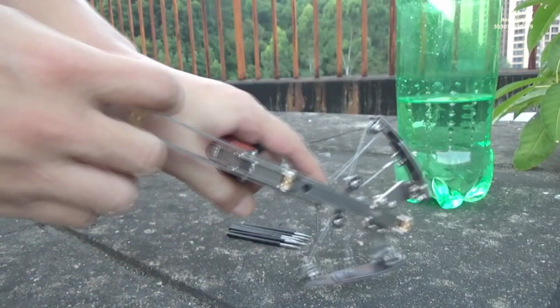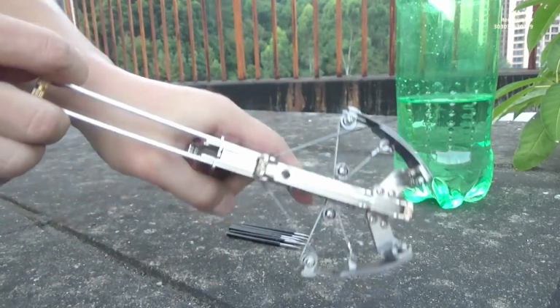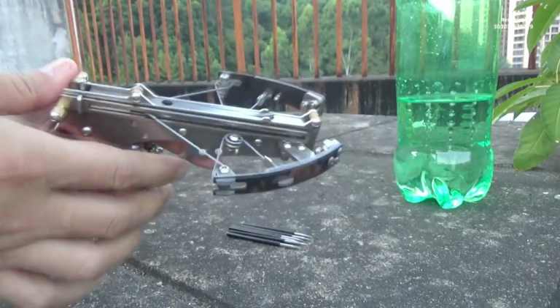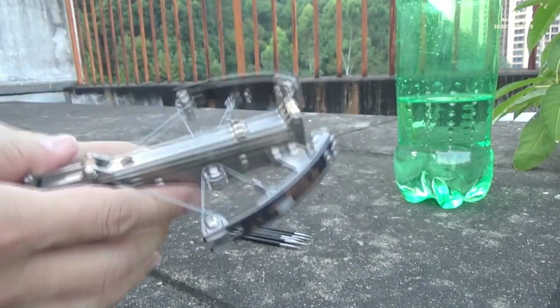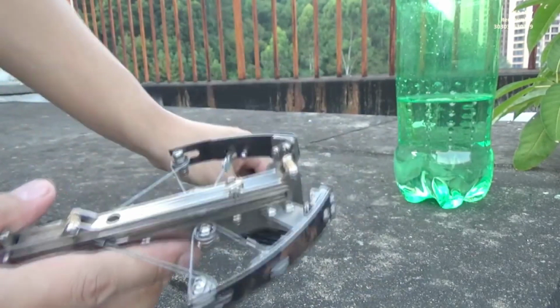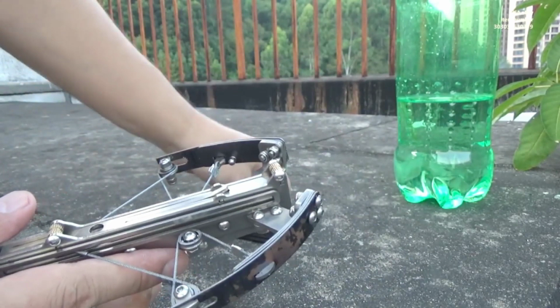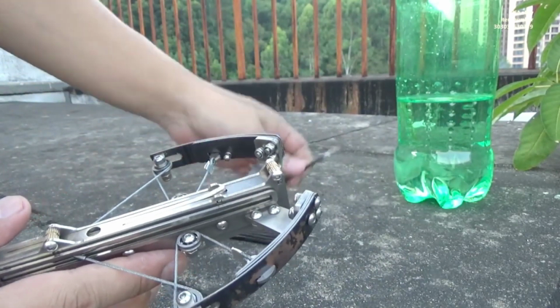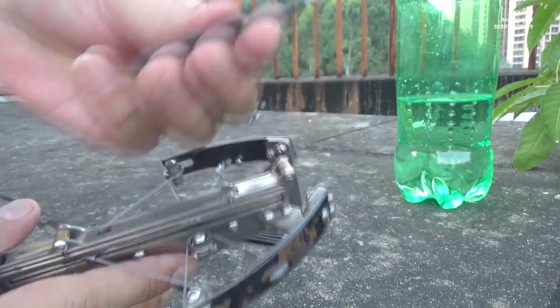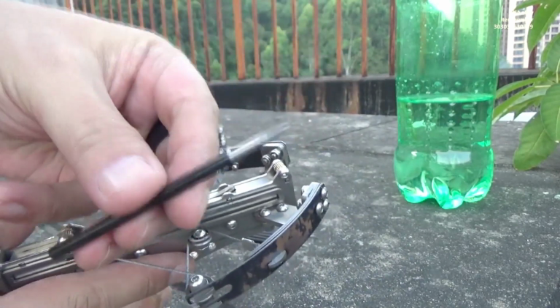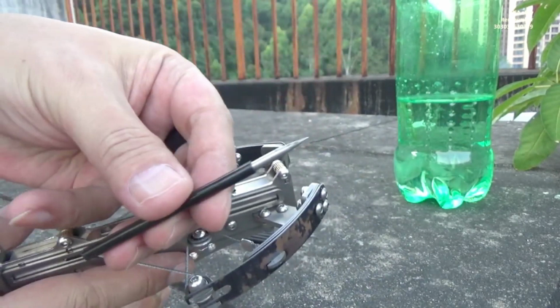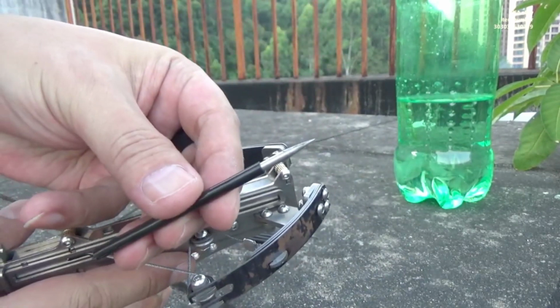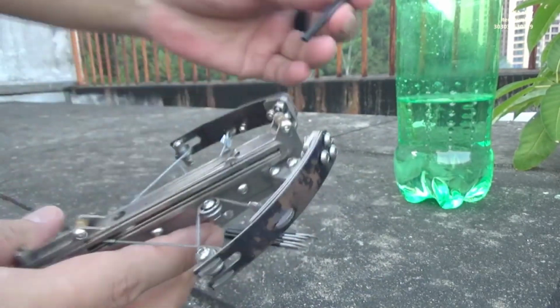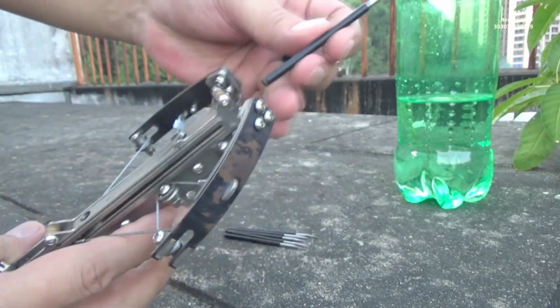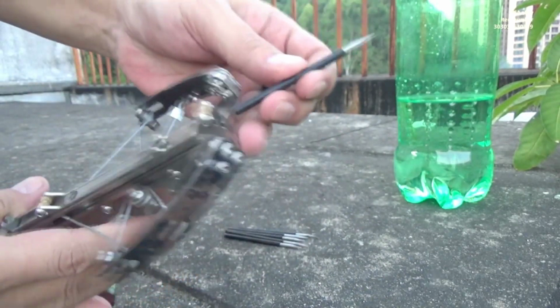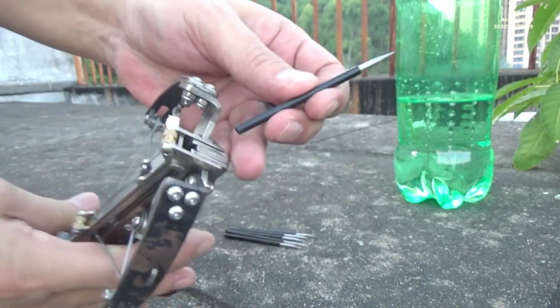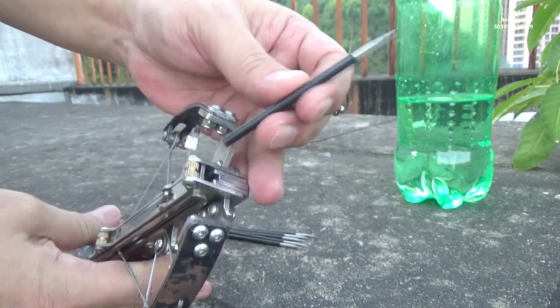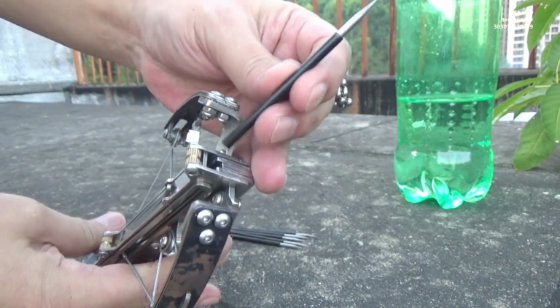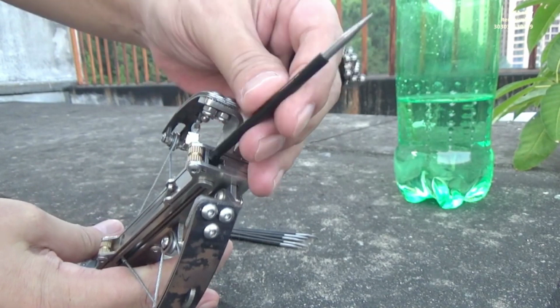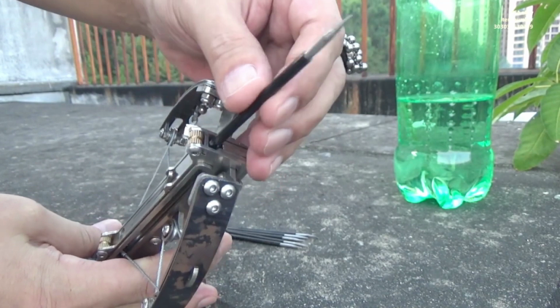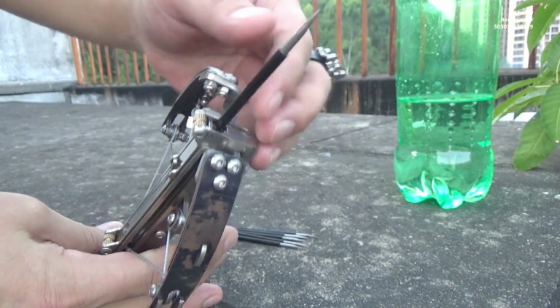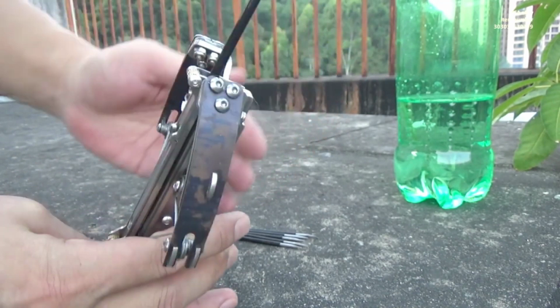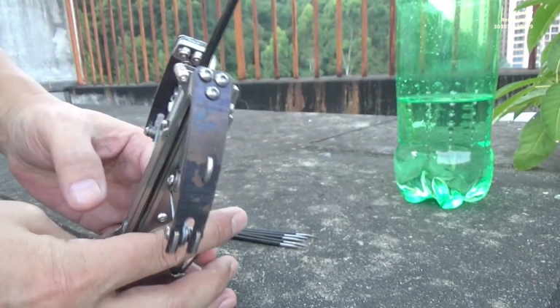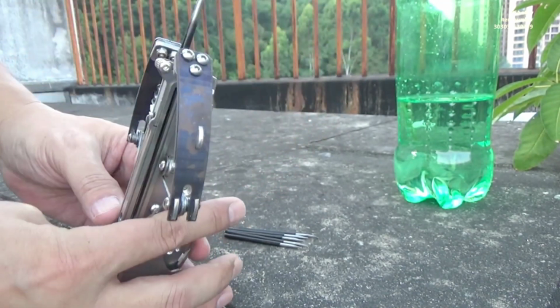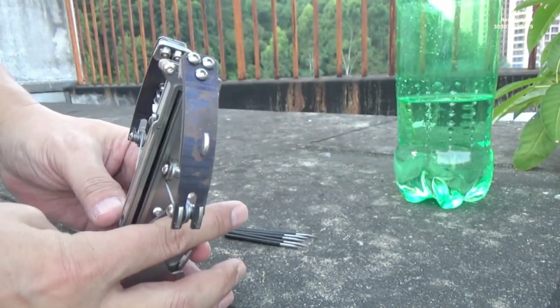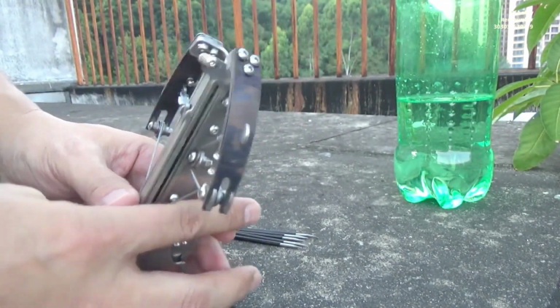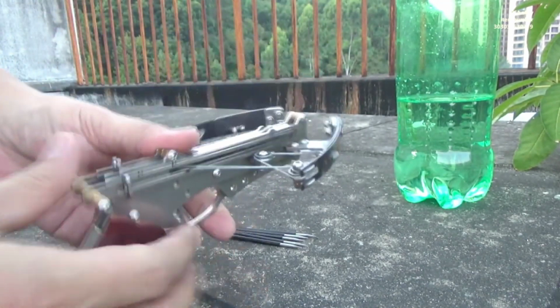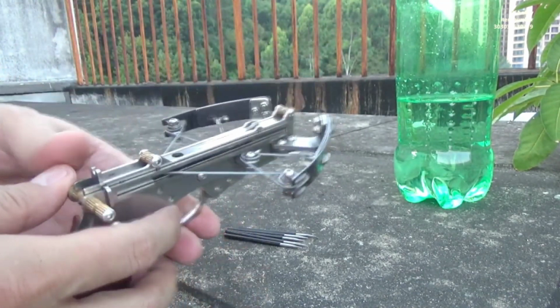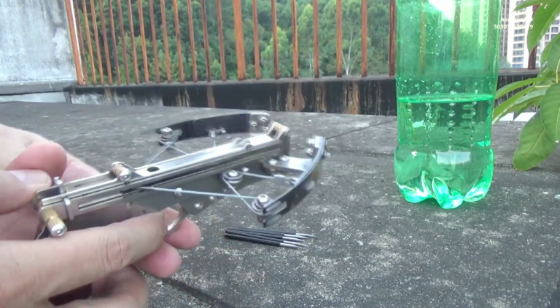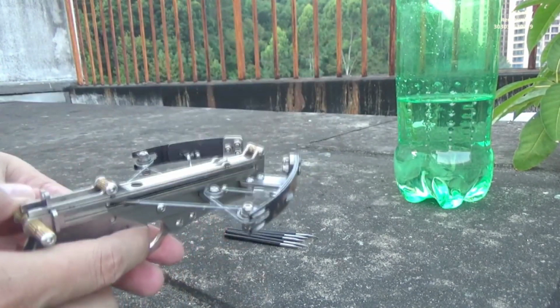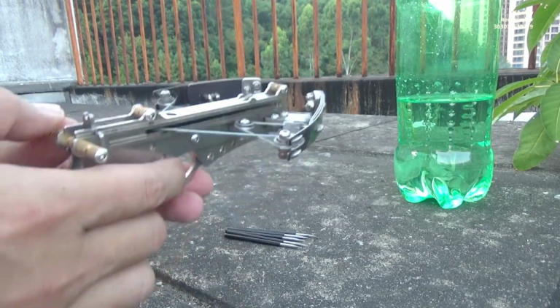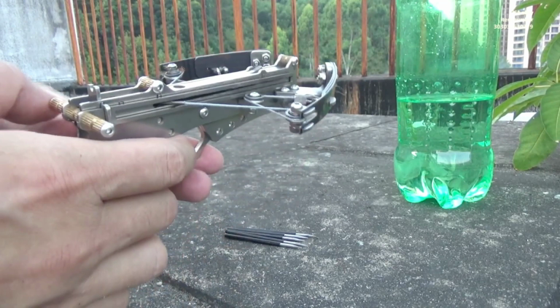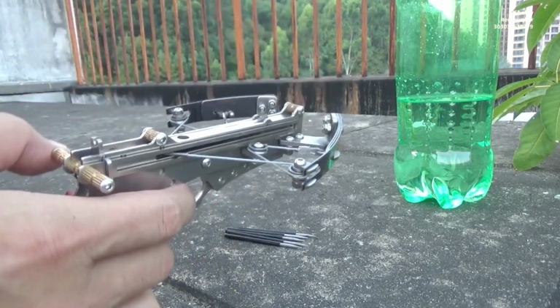The compact size and versatile ammunition make them suitable for various applications, including tactical advantage and surprise attacks. These crossbows can be conveniently carried on one's belt or concealed under clothing.